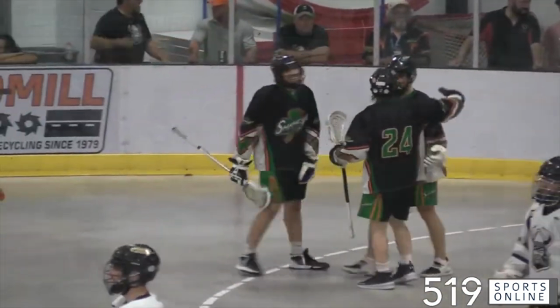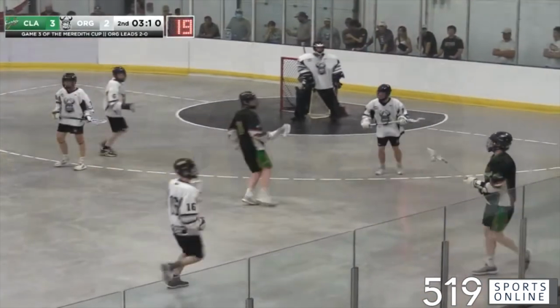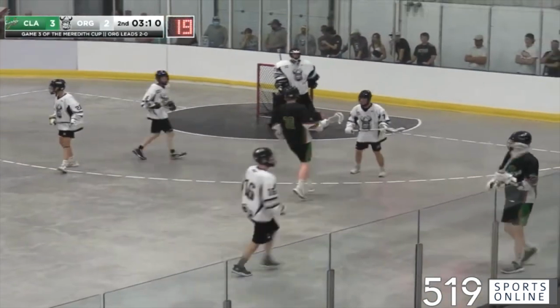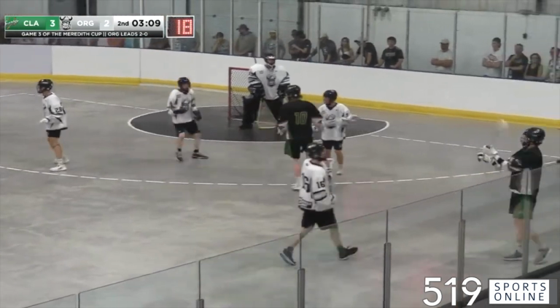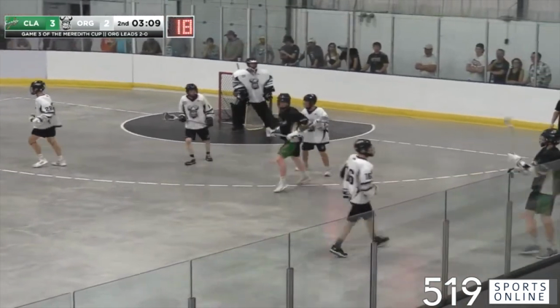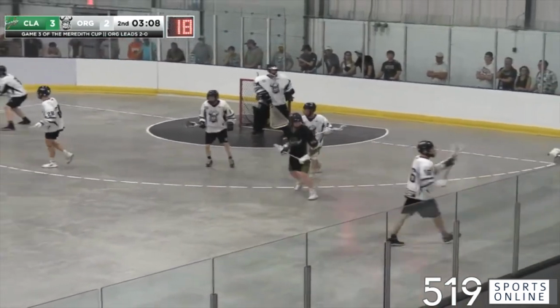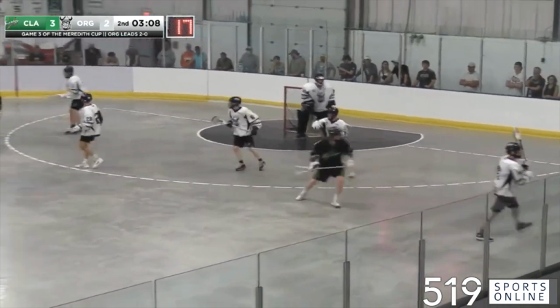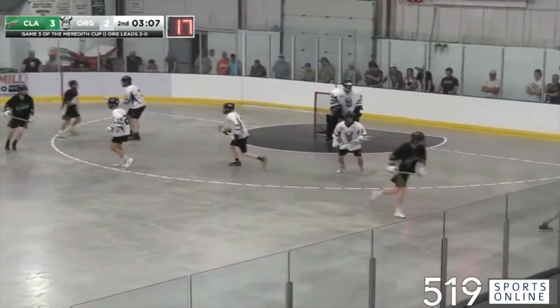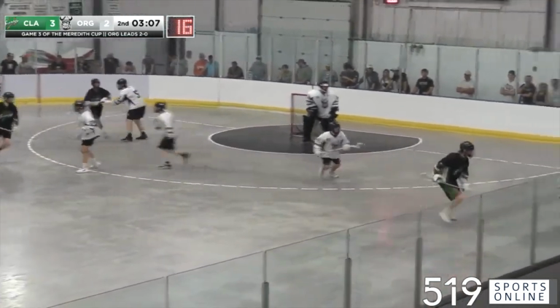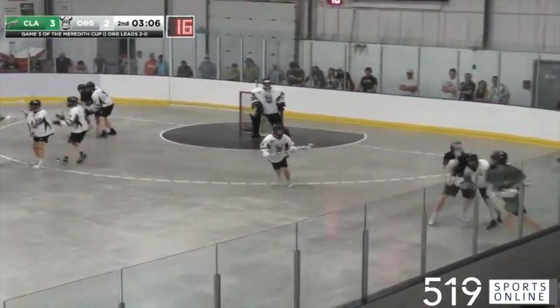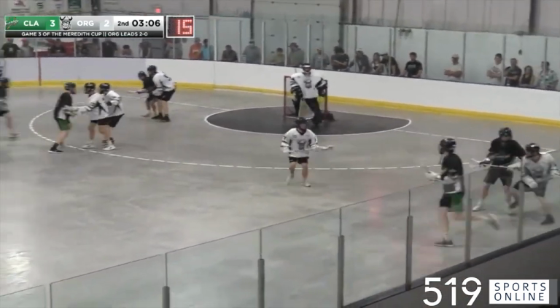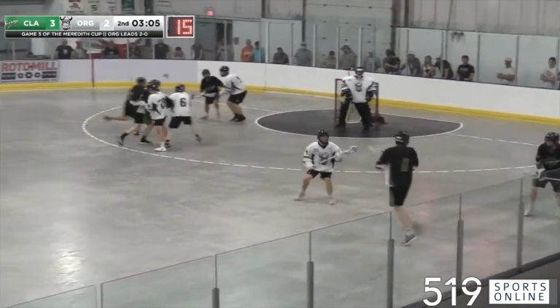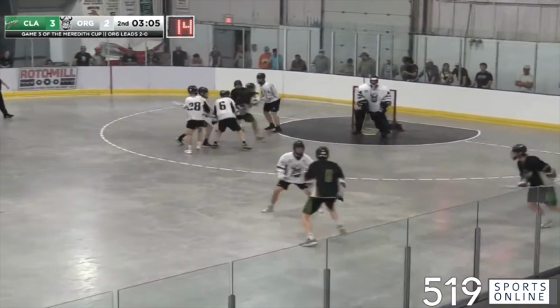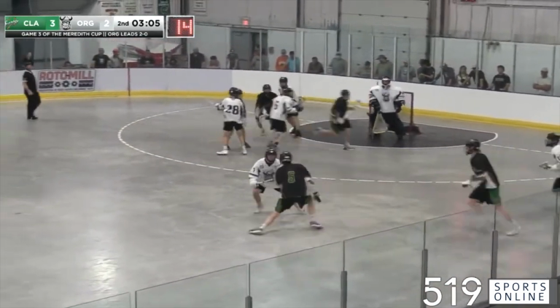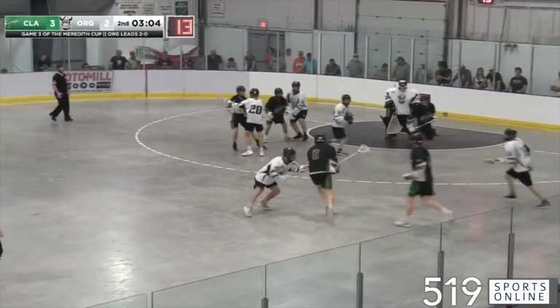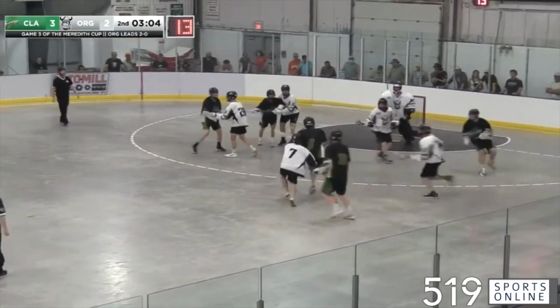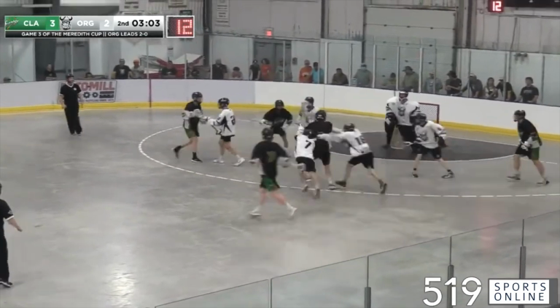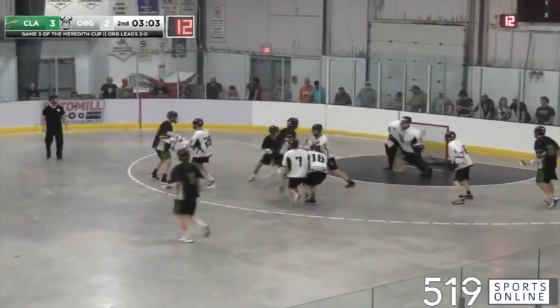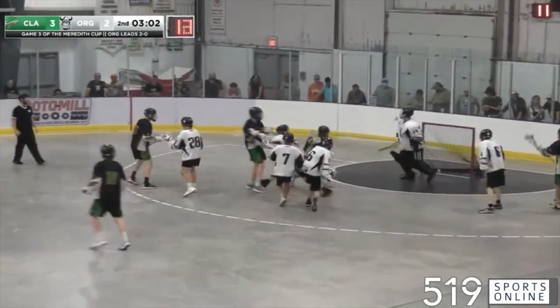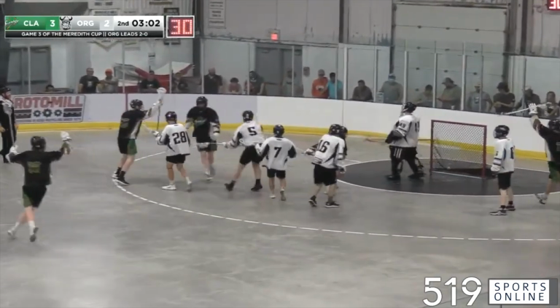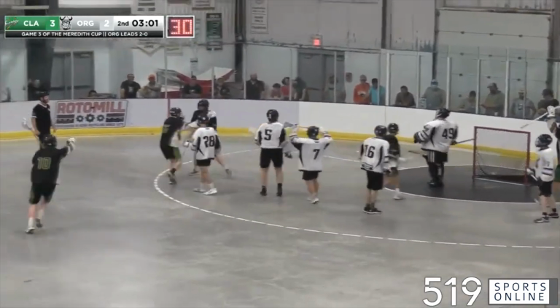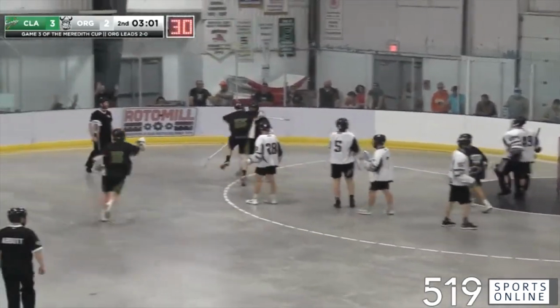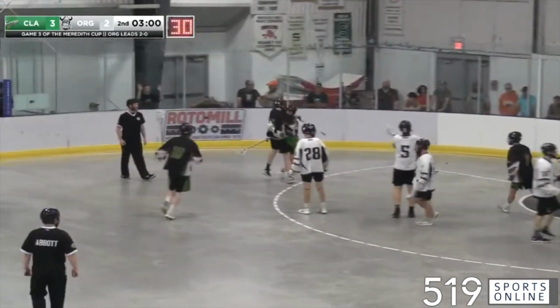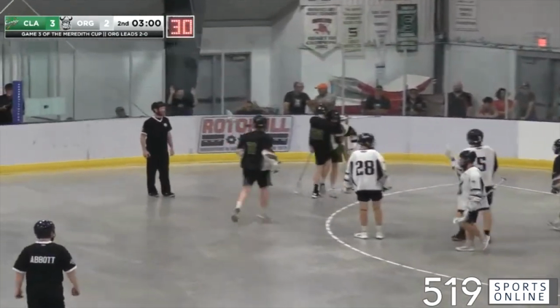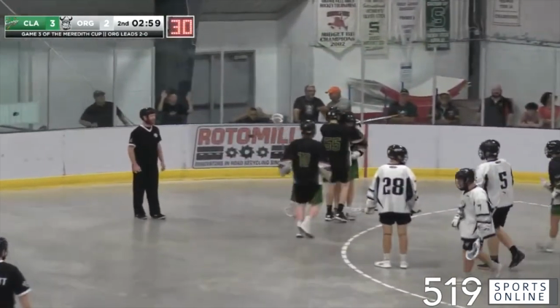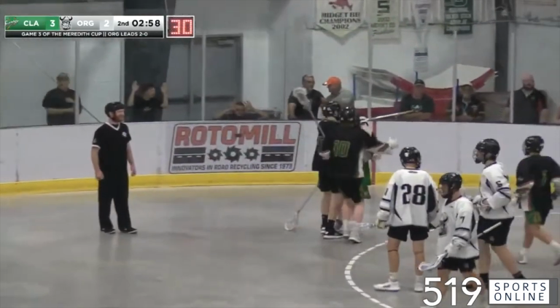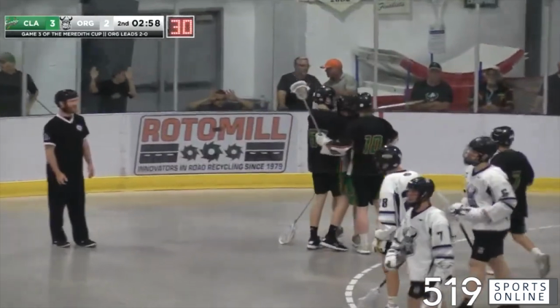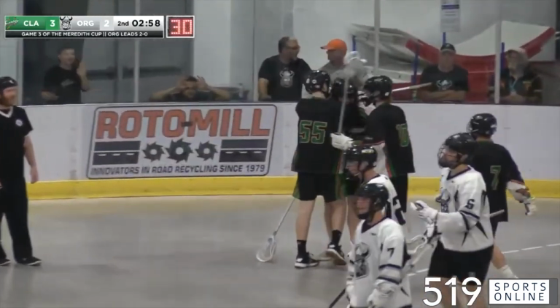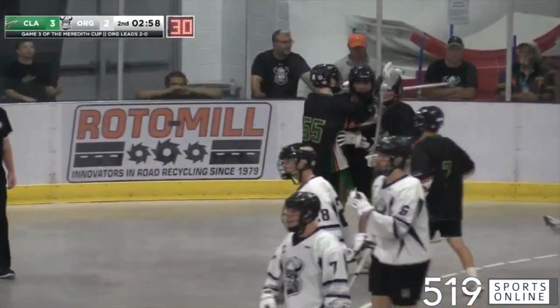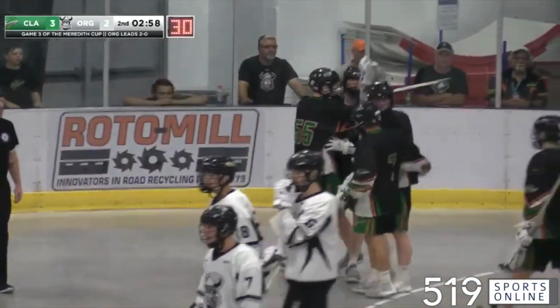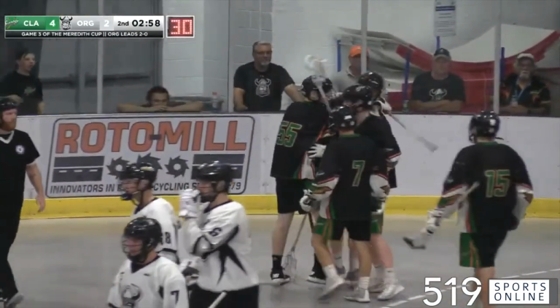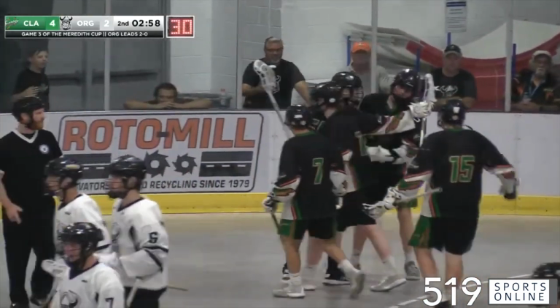Mark Stoop turns back, no one in the corner, so he'll take it to the middle himself and score! Back-to-back goals for the Shamrocks.